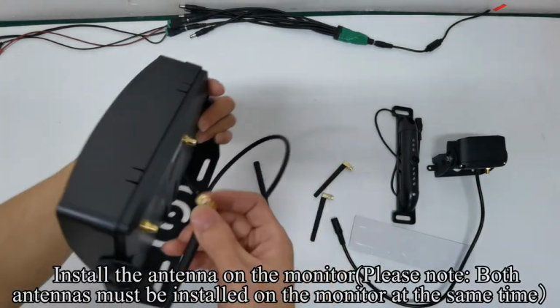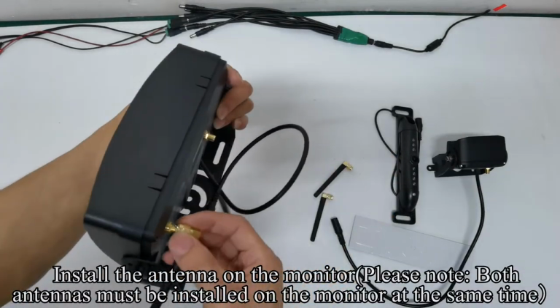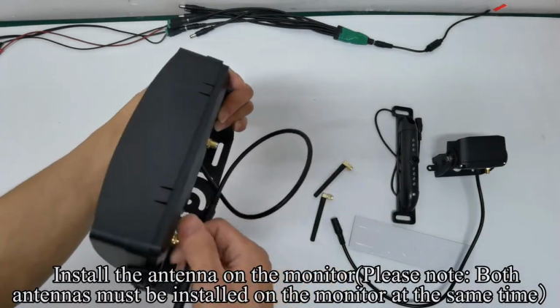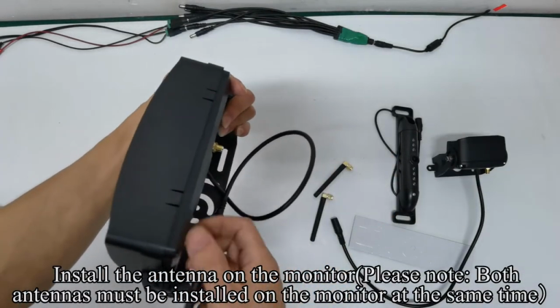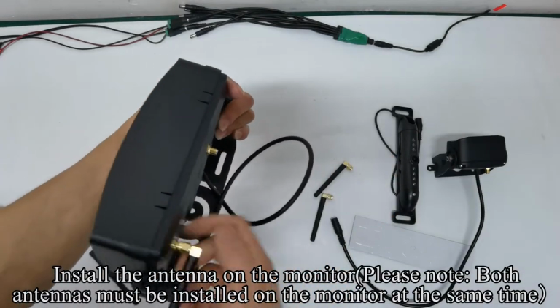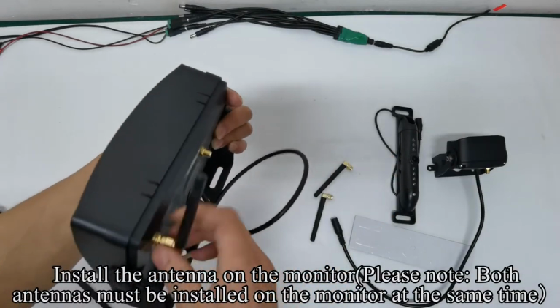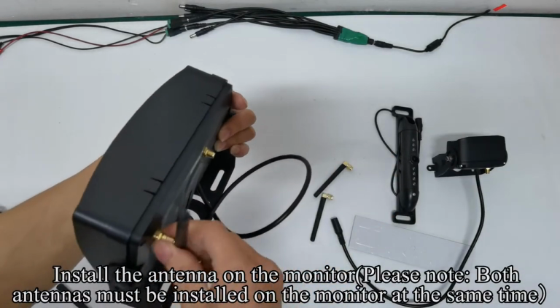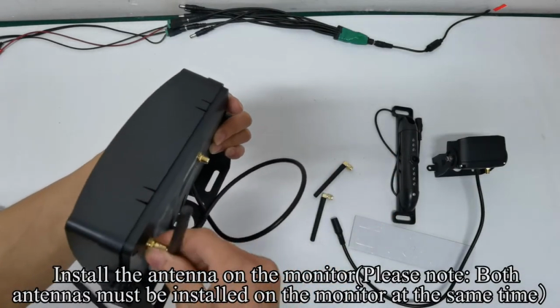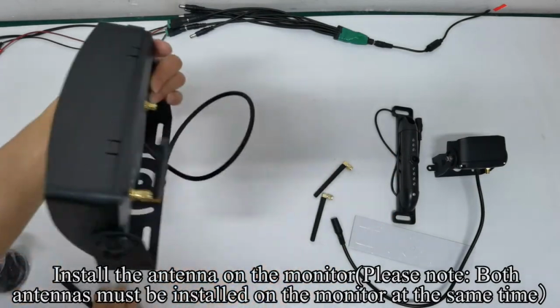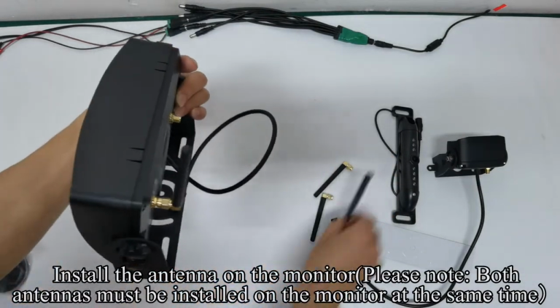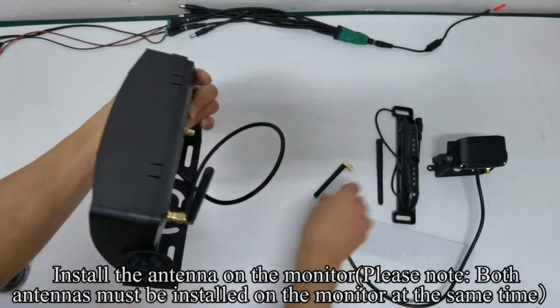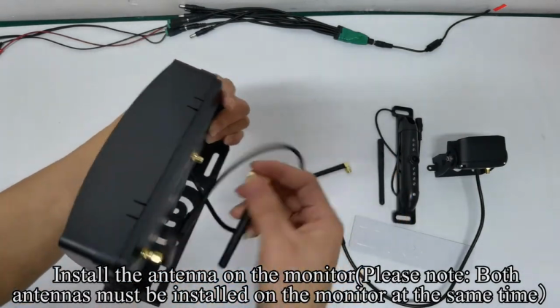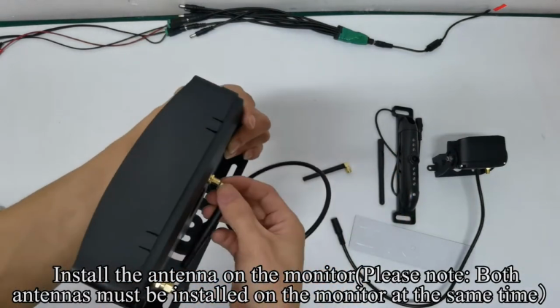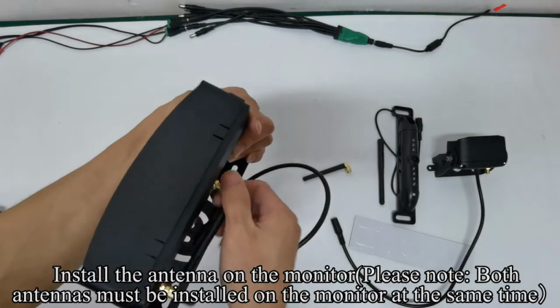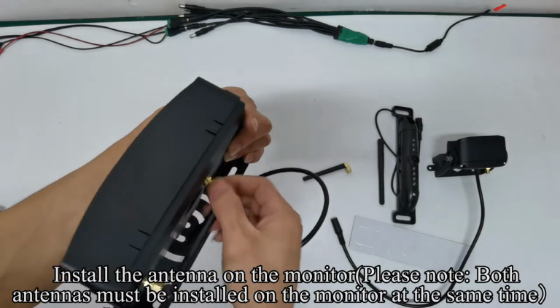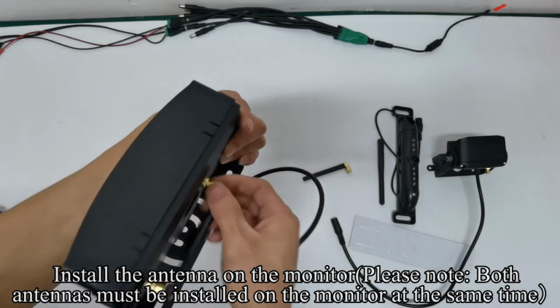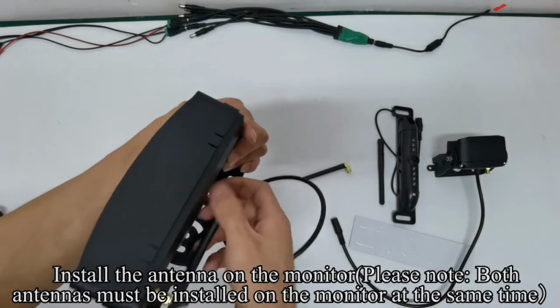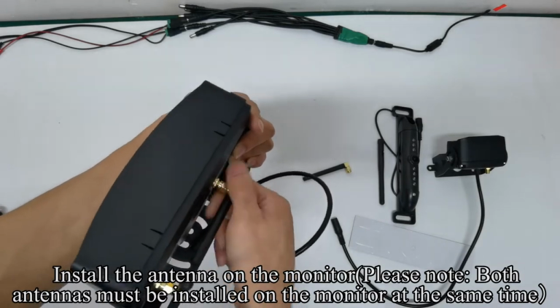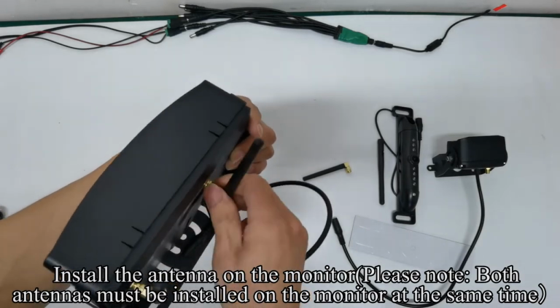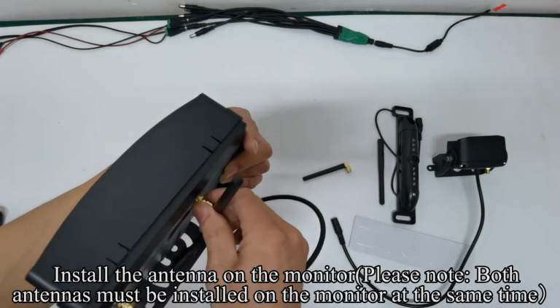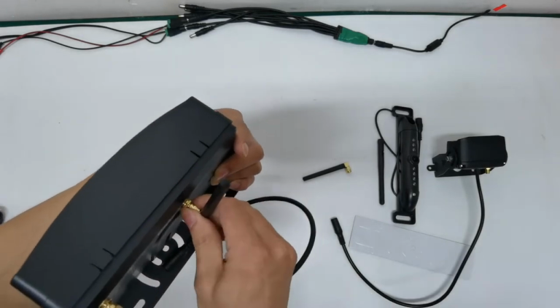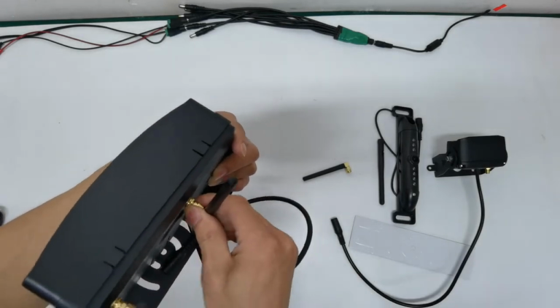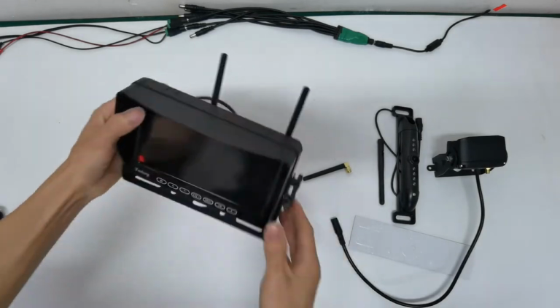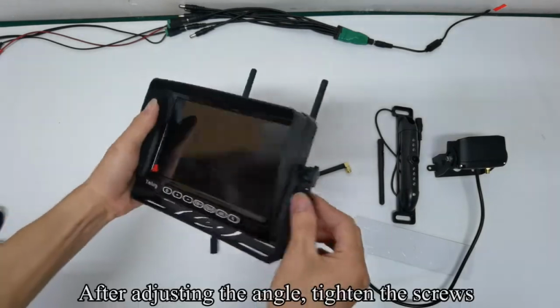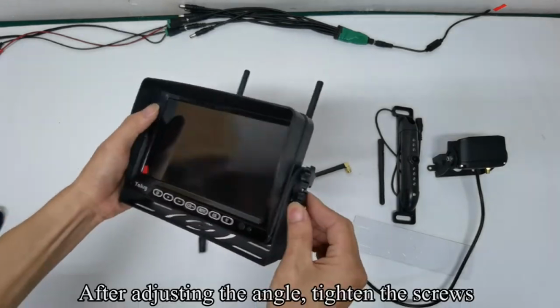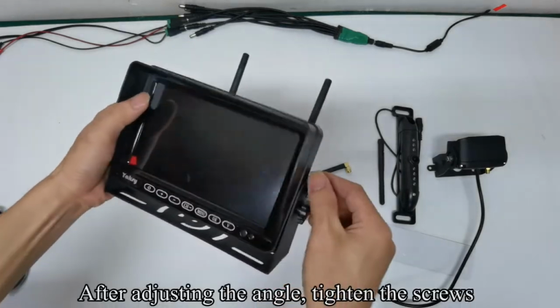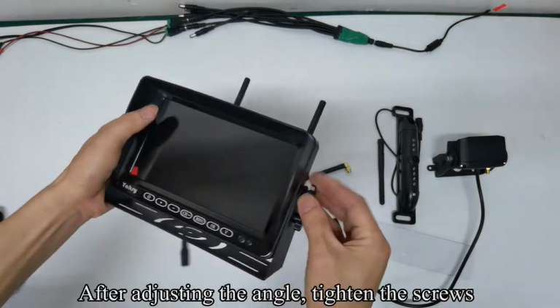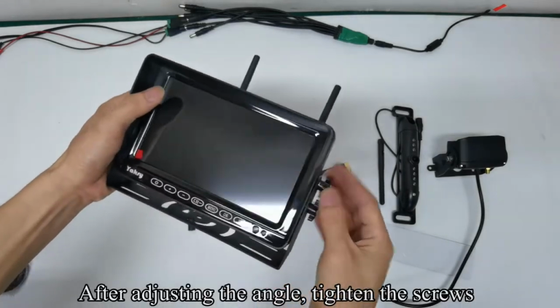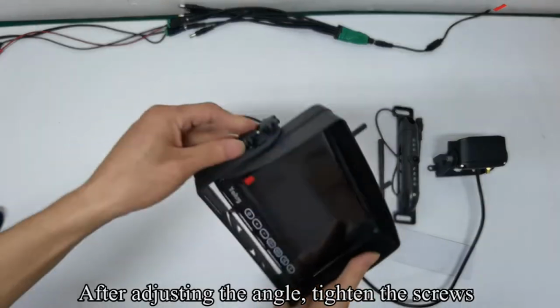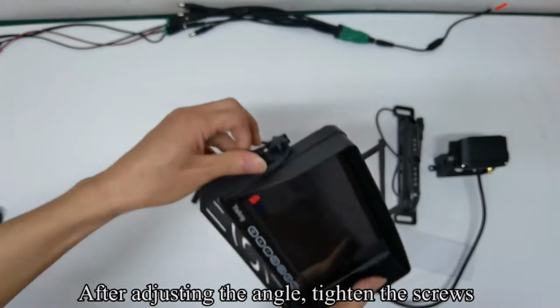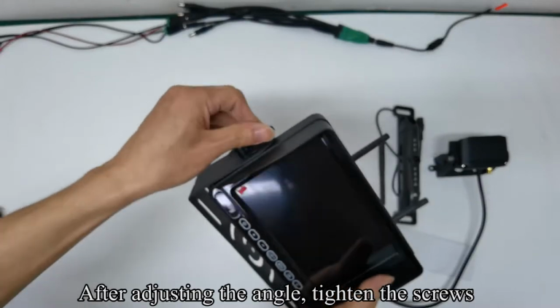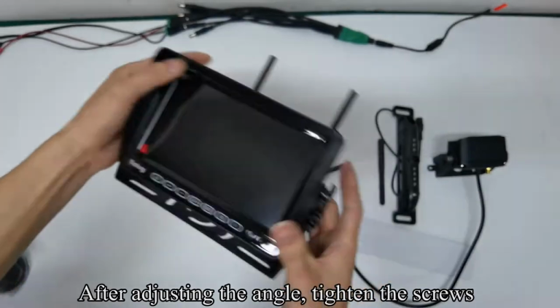Please note both antennas must be installed on the monitor at the same time. After adjusting the angle, tighten the screws.